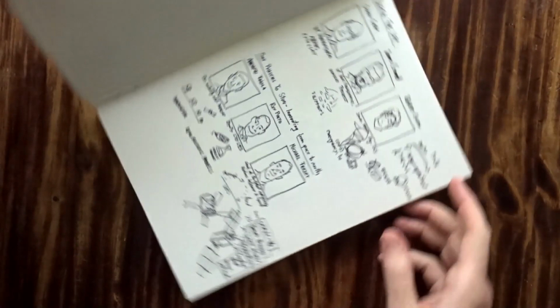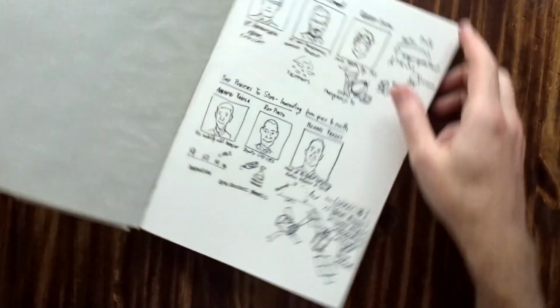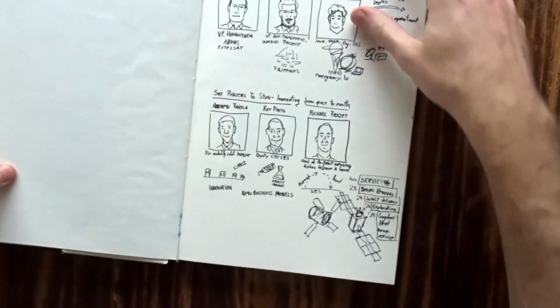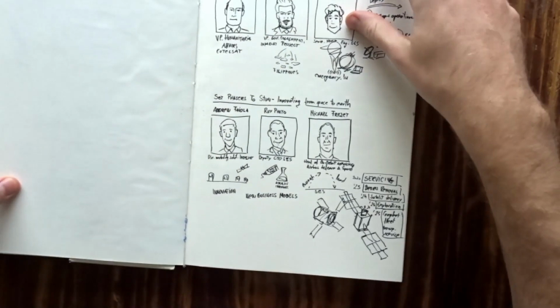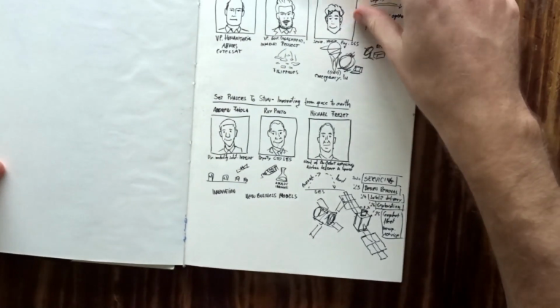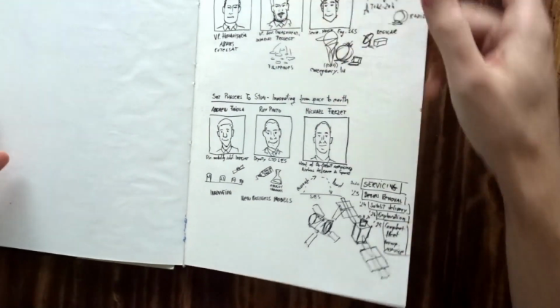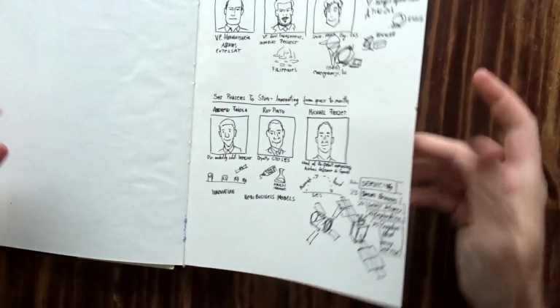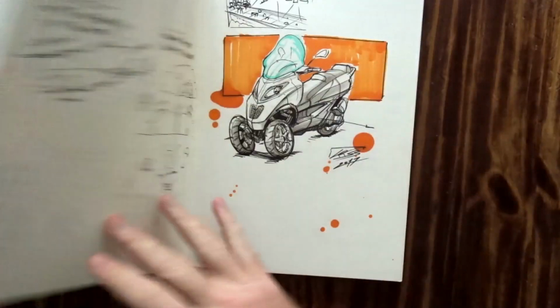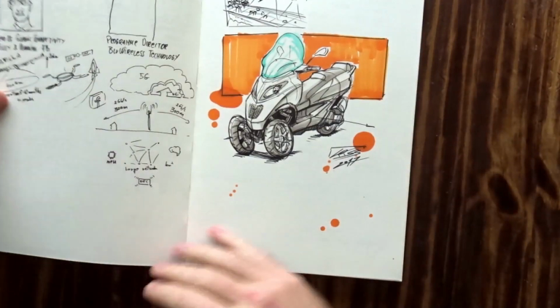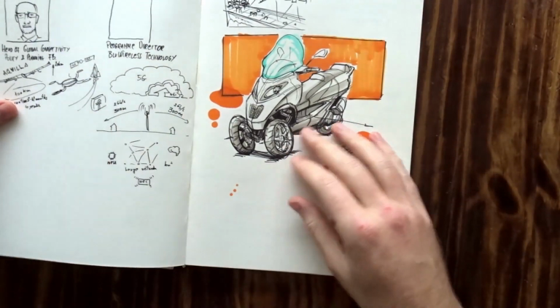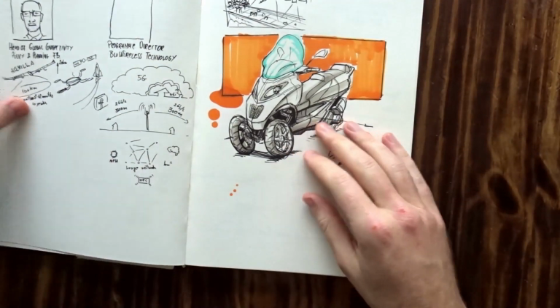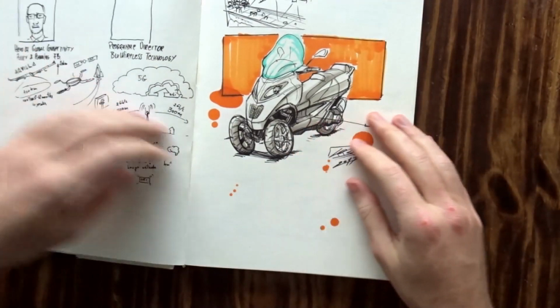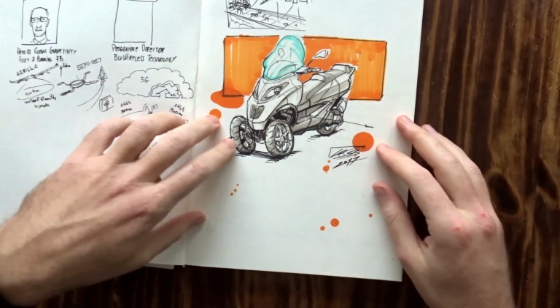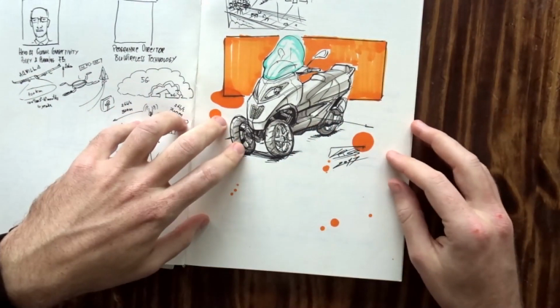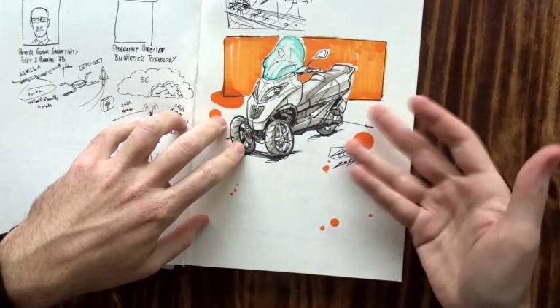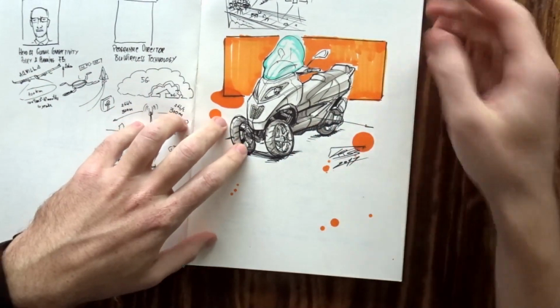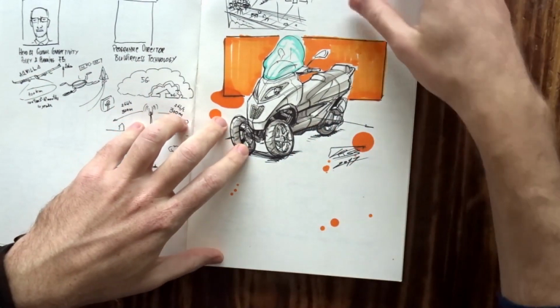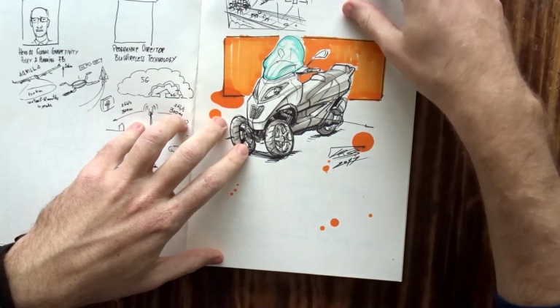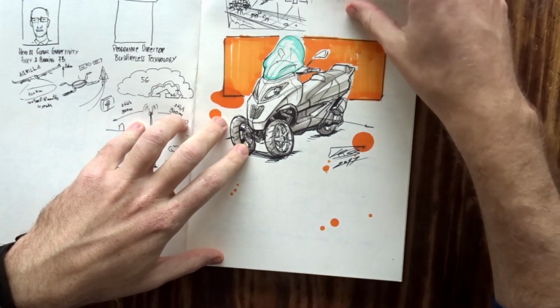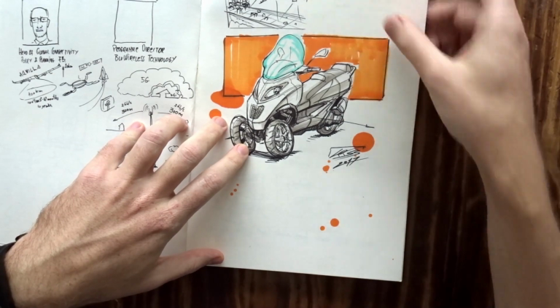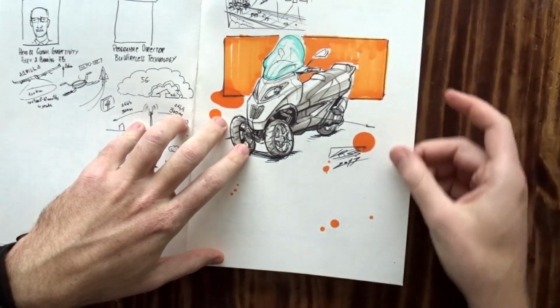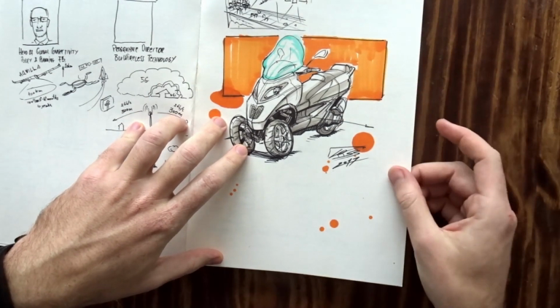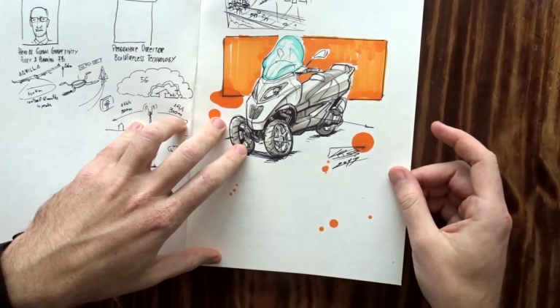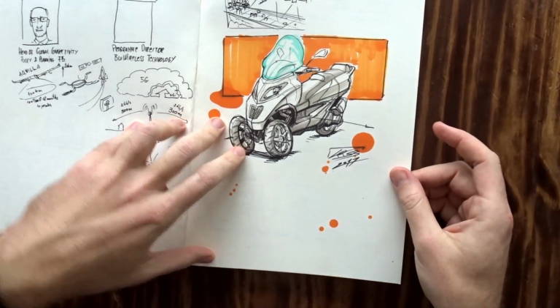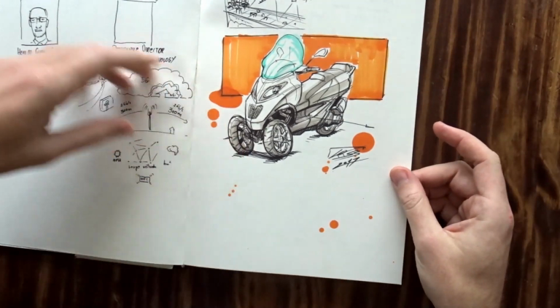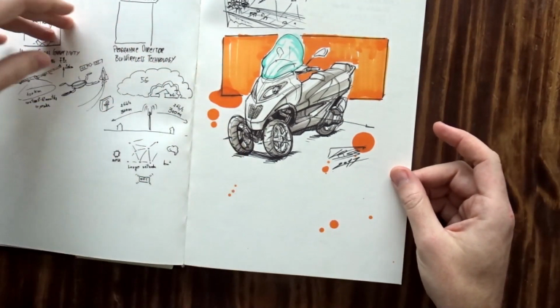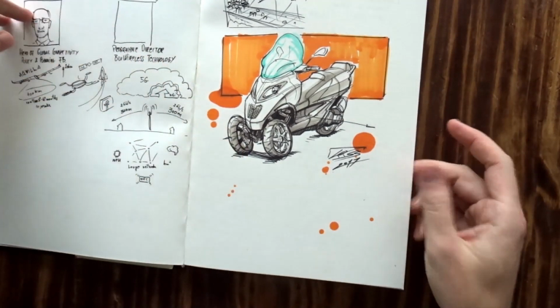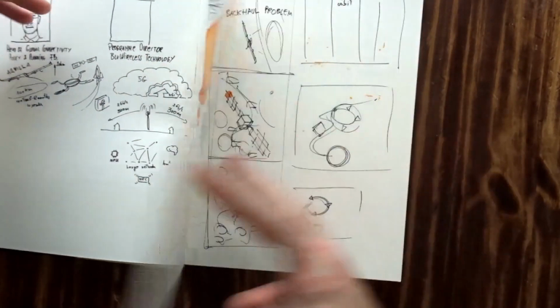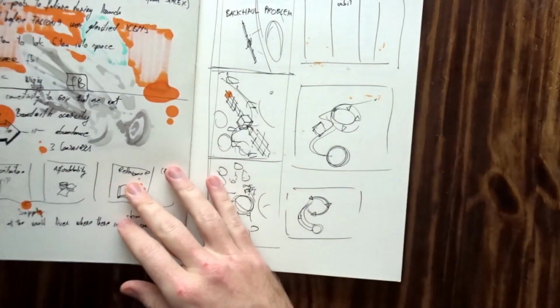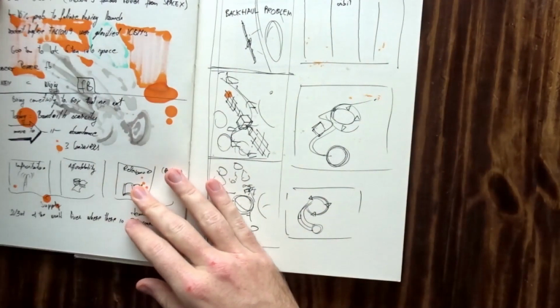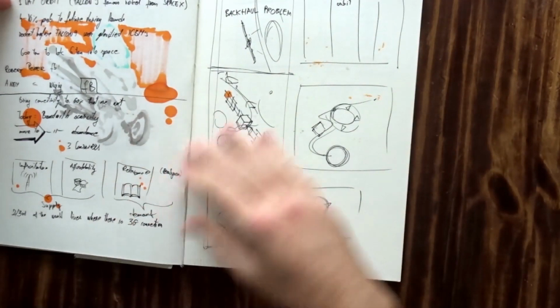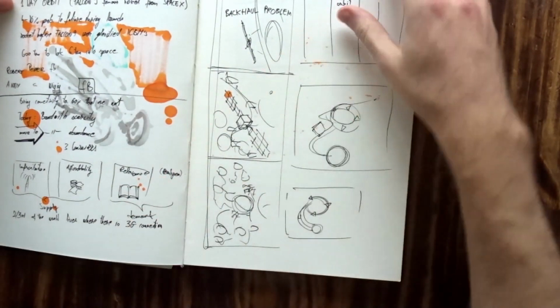And then just some work stuff, random sketches, some motorbikes — because why not? You should always draw motorbikes.